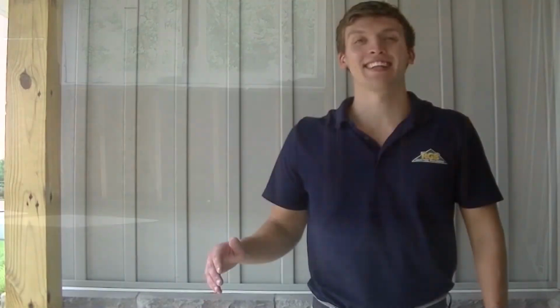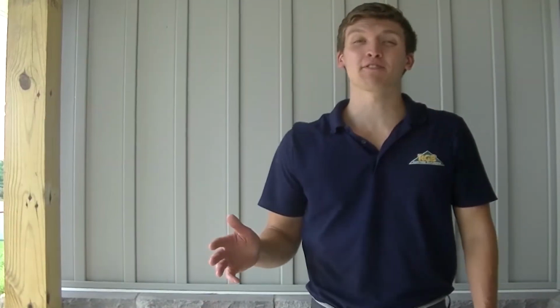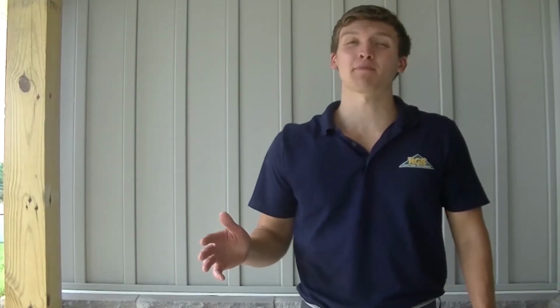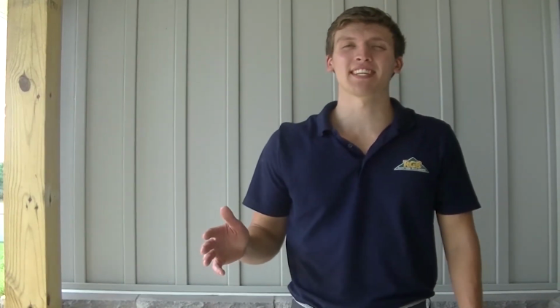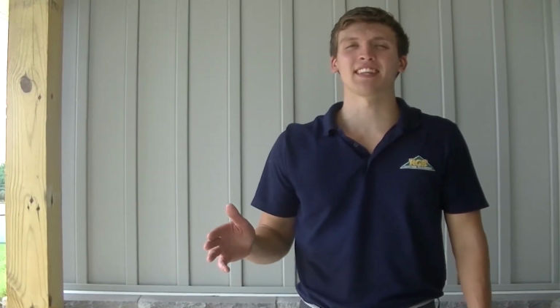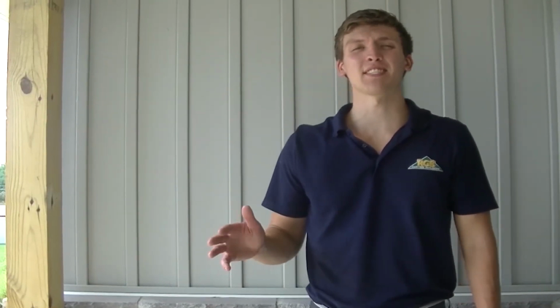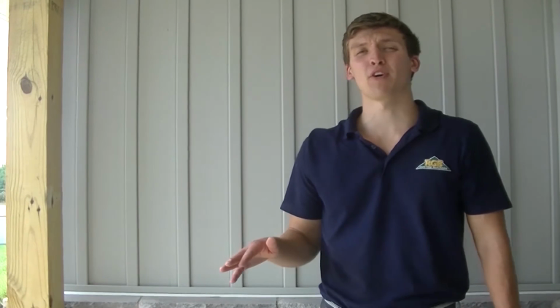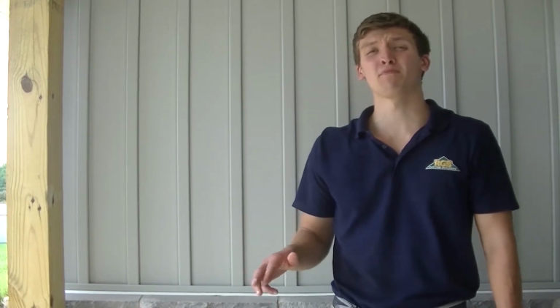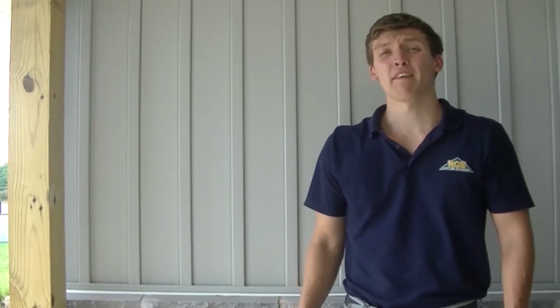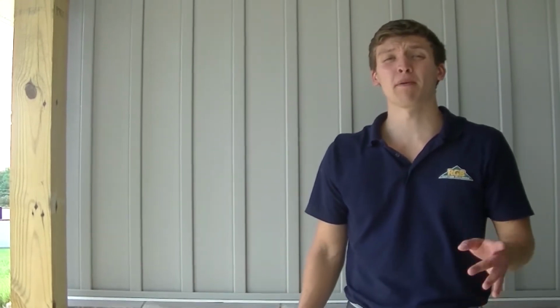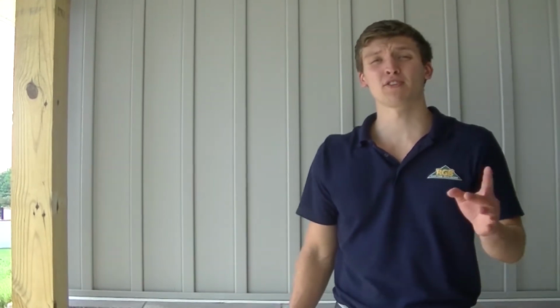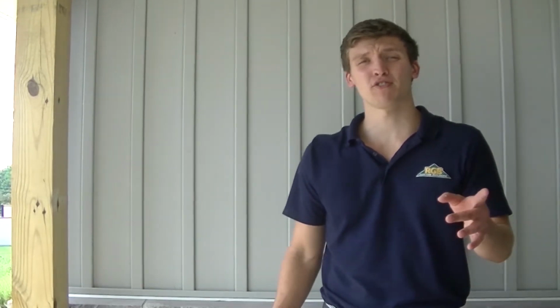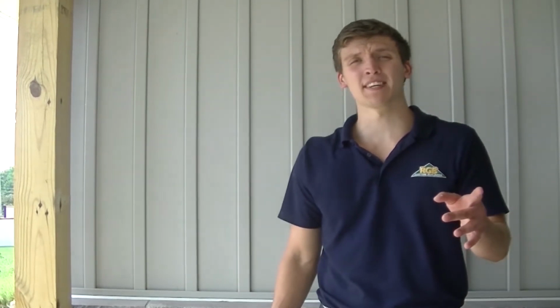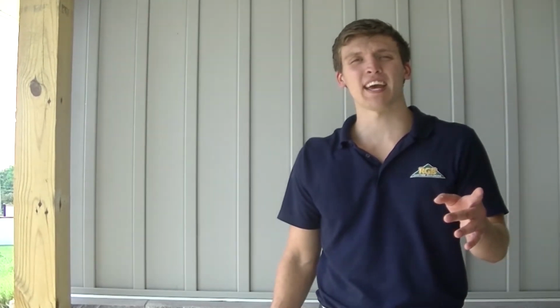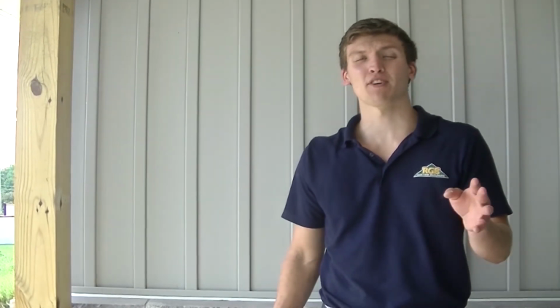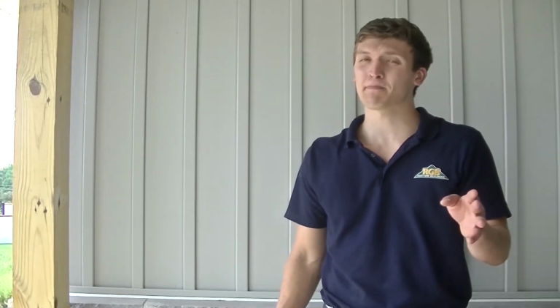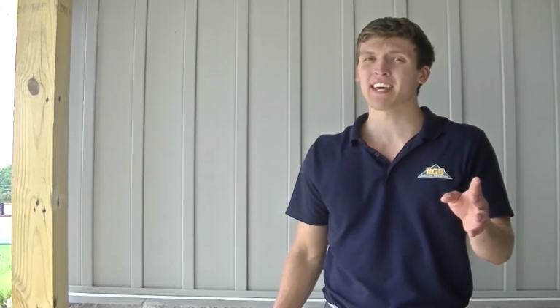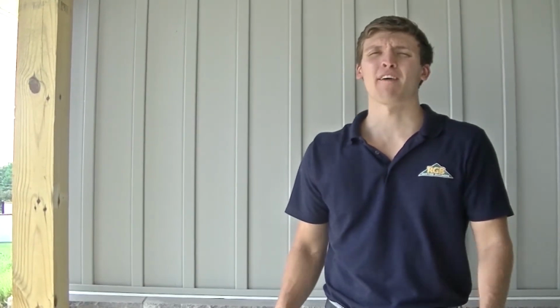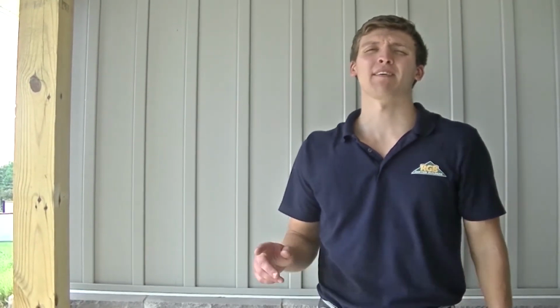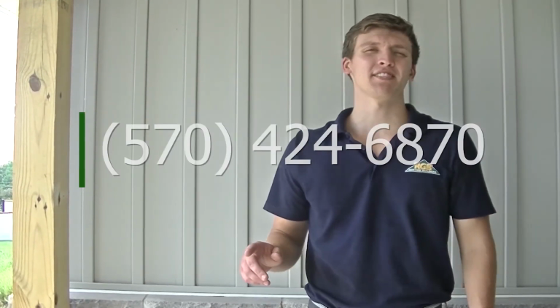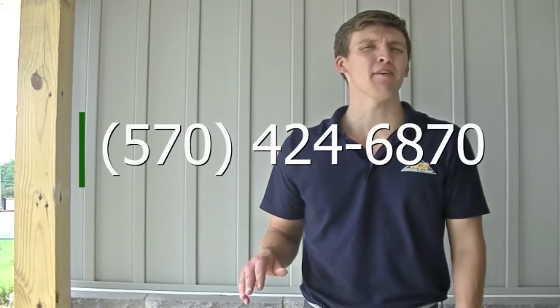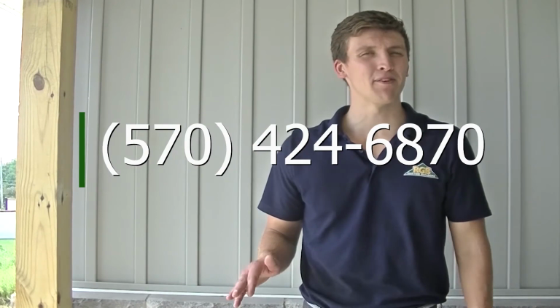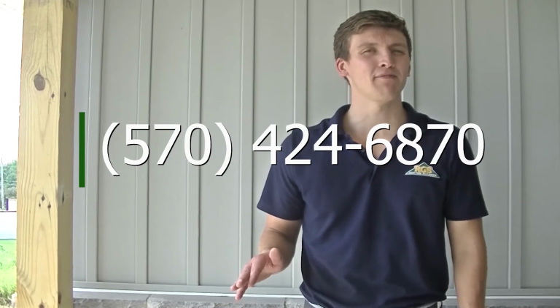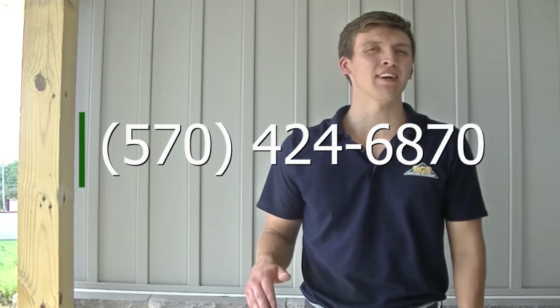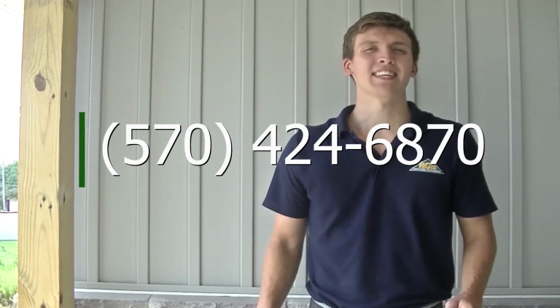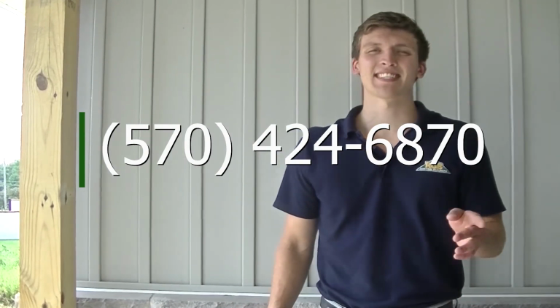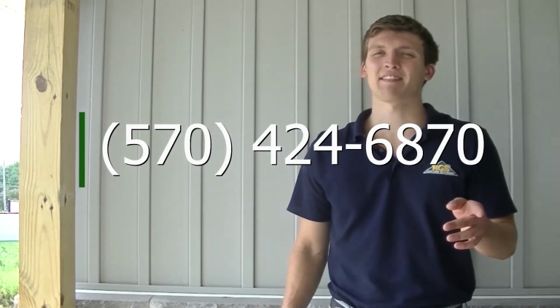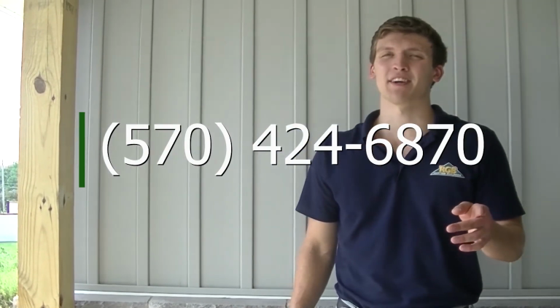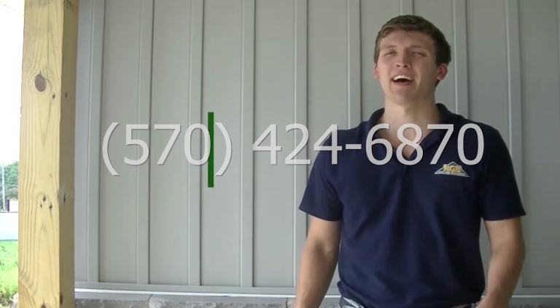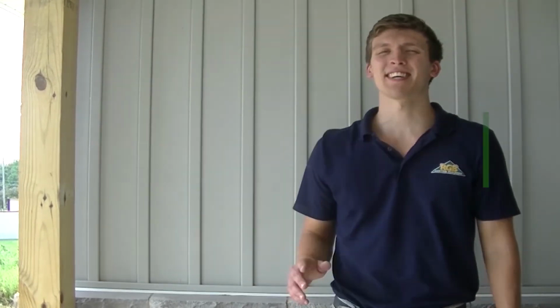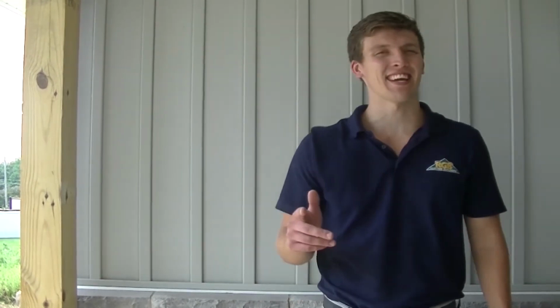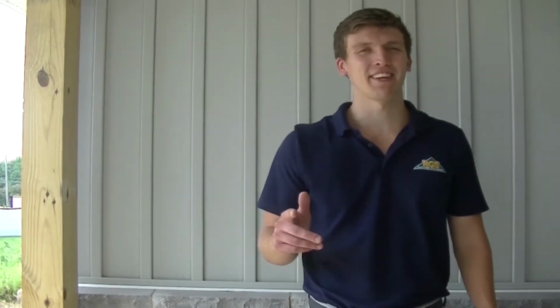Thank you for joining me today in this custom-built home. If you want to build your dream house today with RGV, call 570-424-6870. I'll see you in the next video.